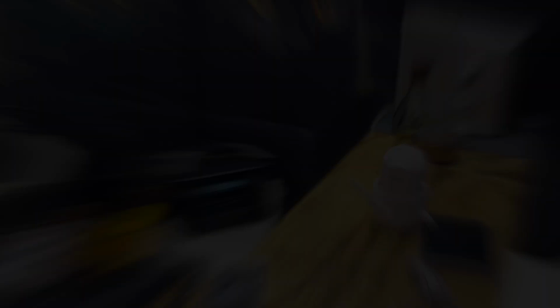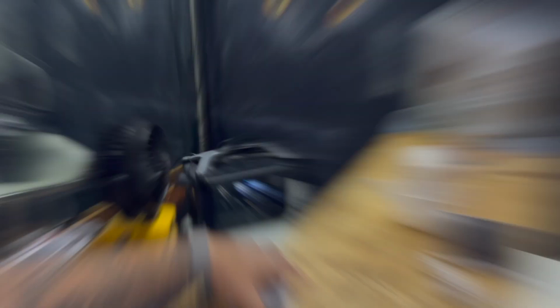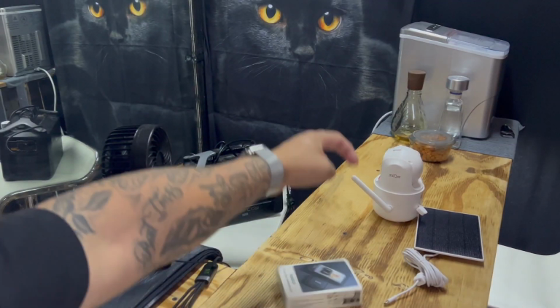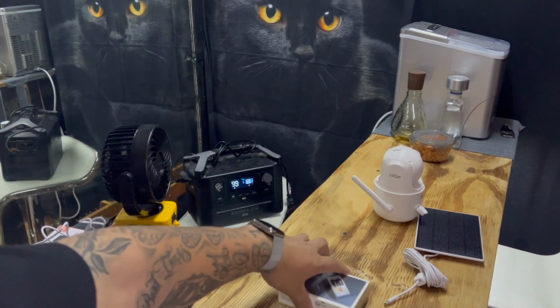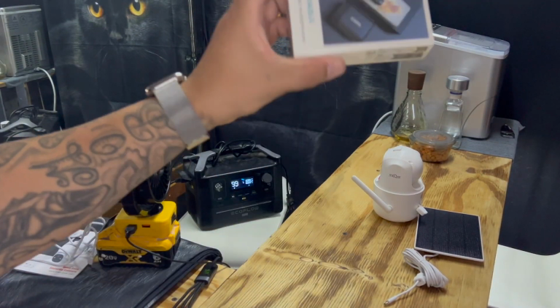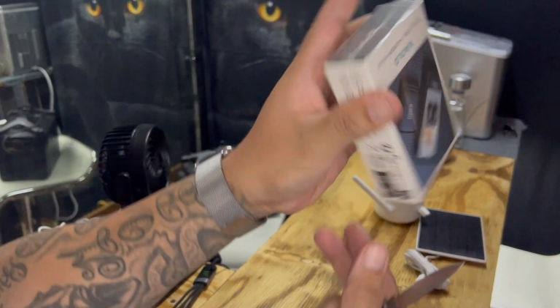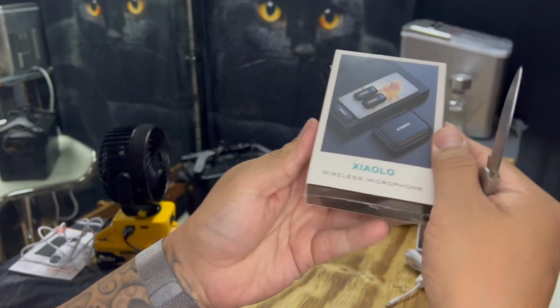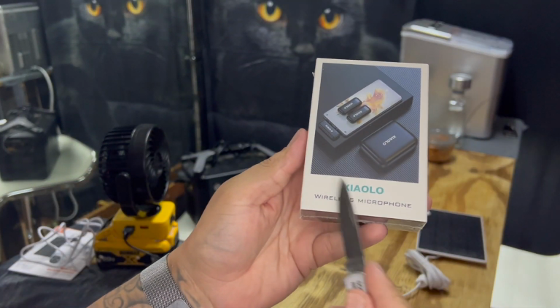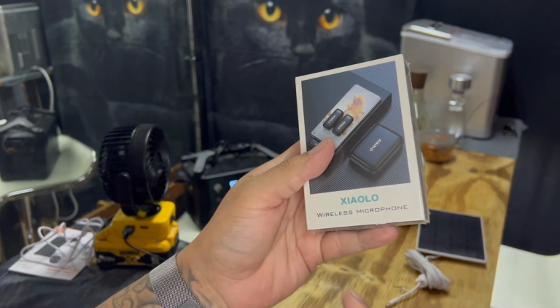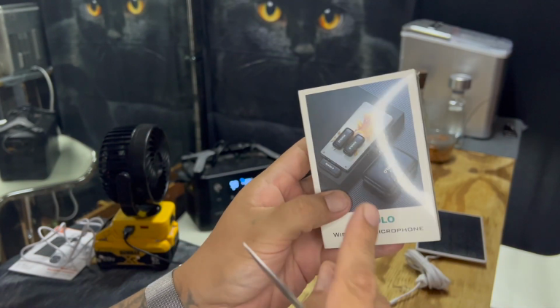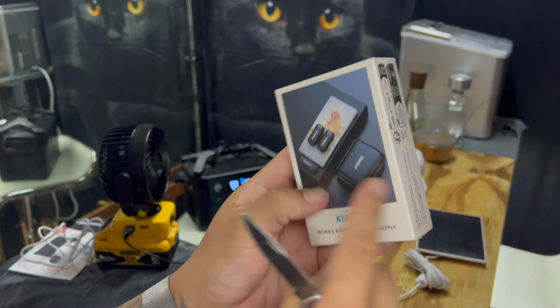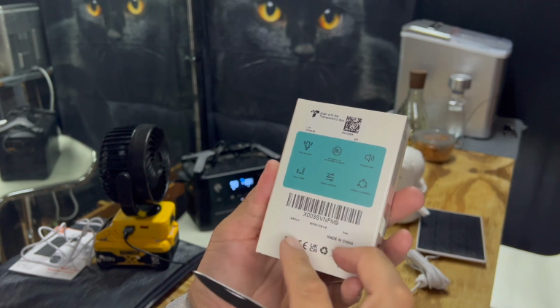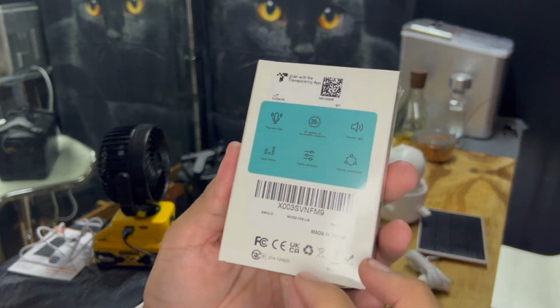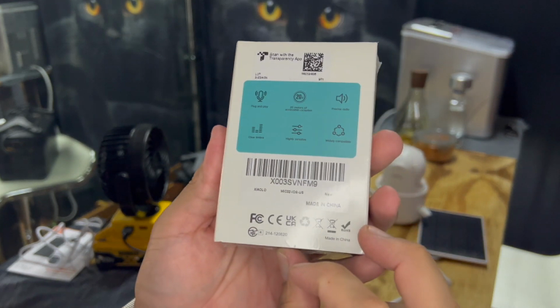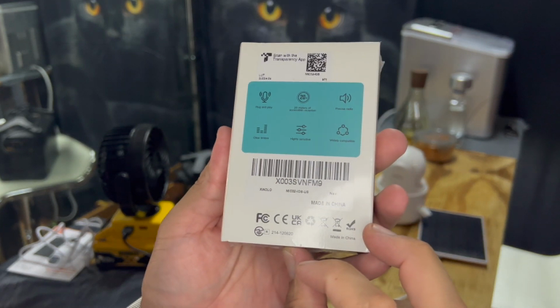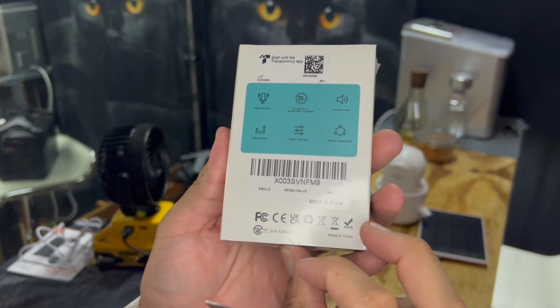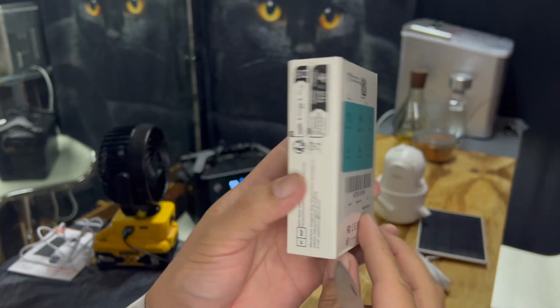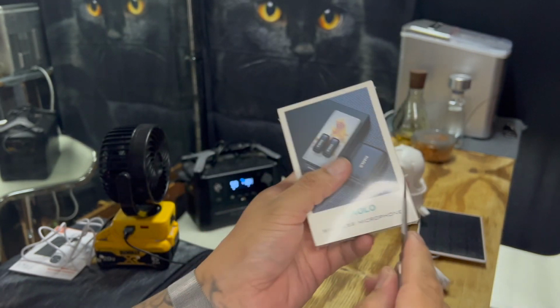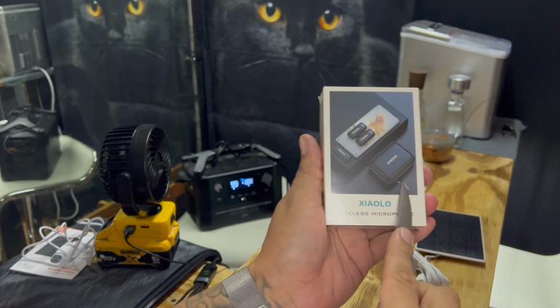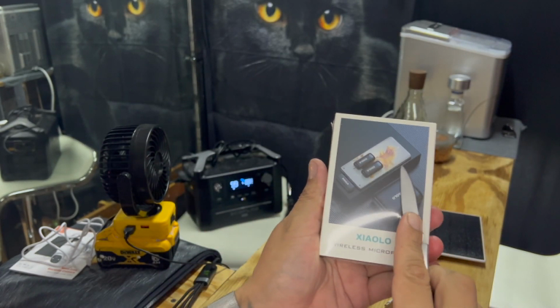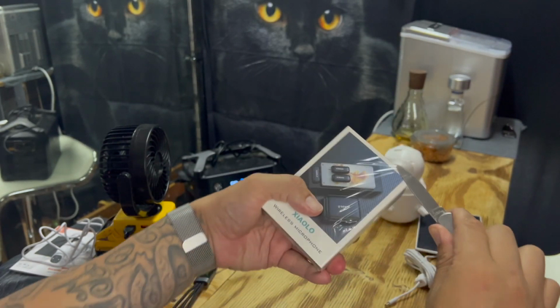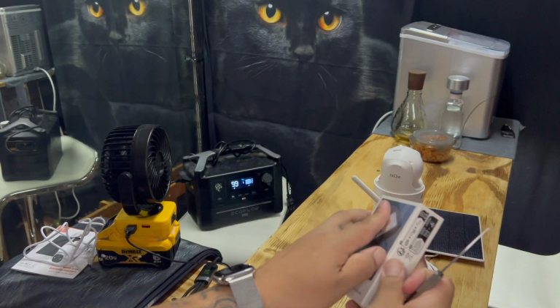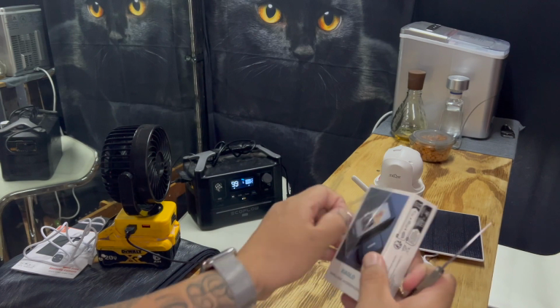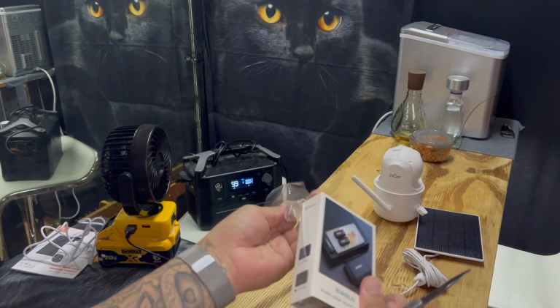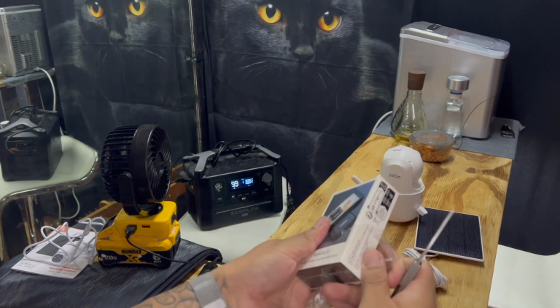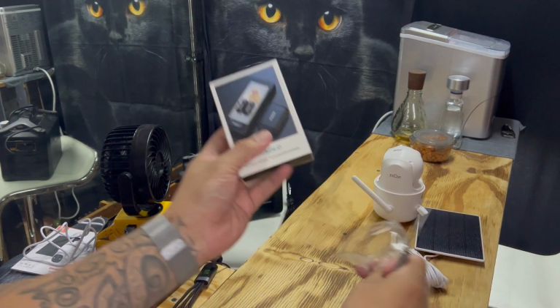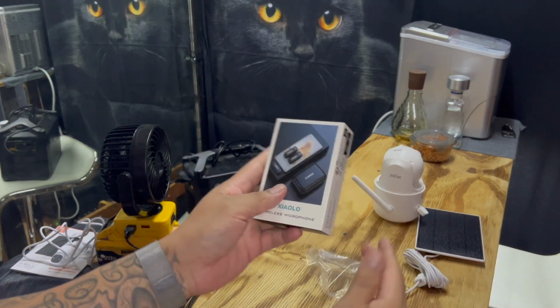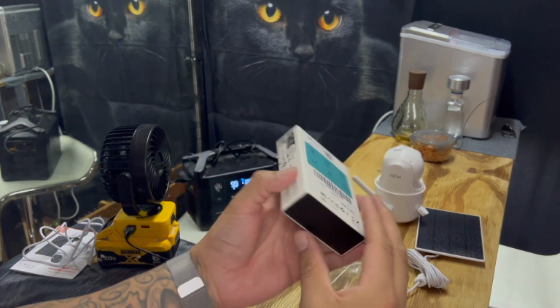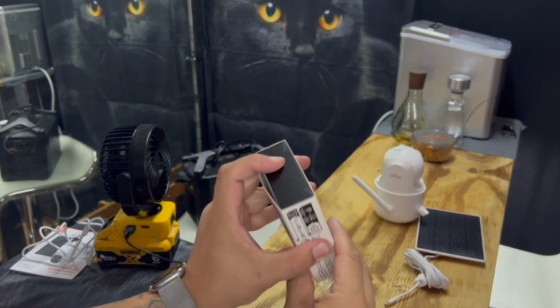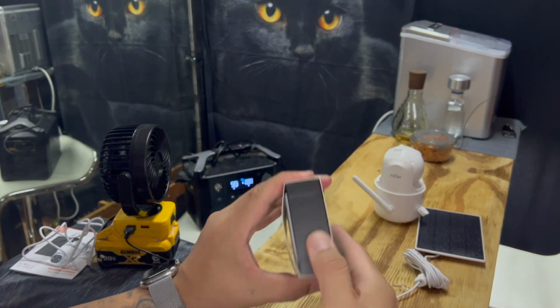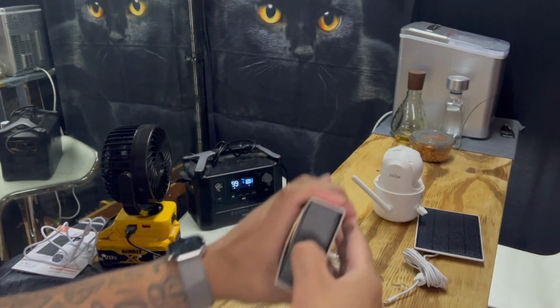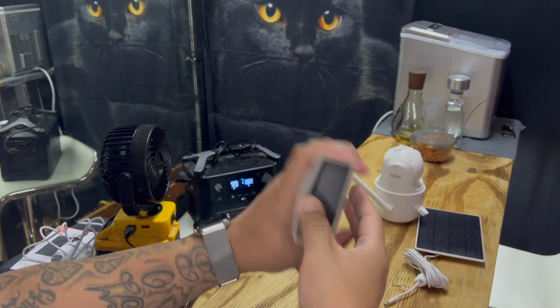Hey guys, what's going on? Back here with another quick unboxing and review. What we got here today is a wireless microphone sent over by a seller on Amazon — link in the description down below.